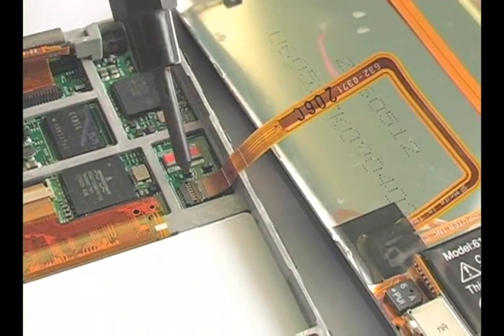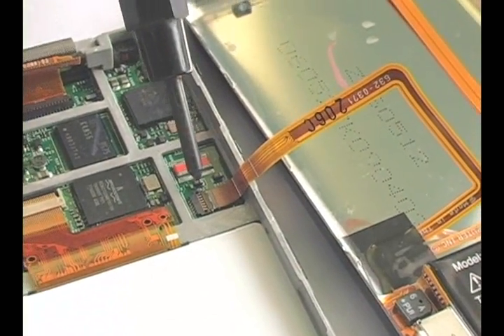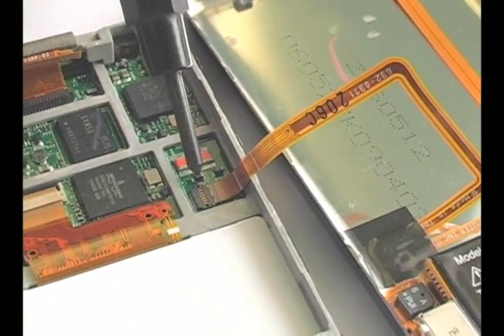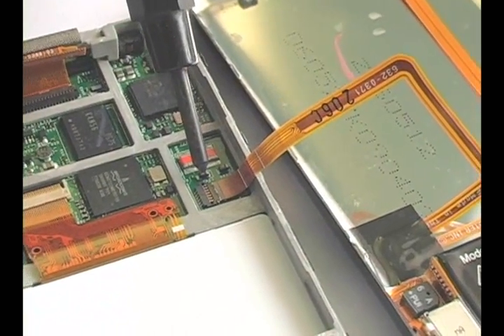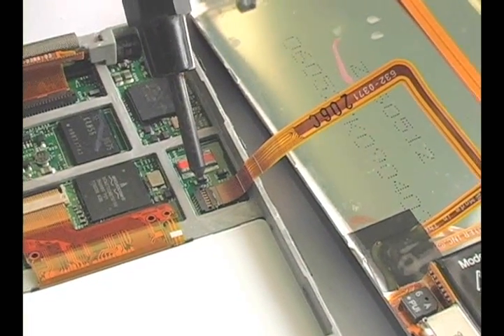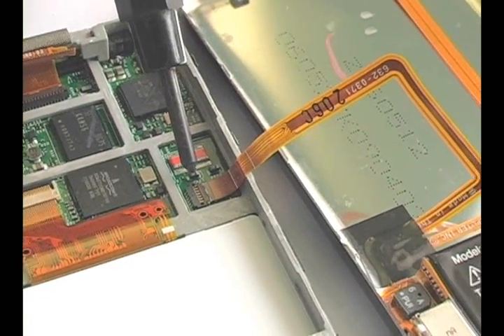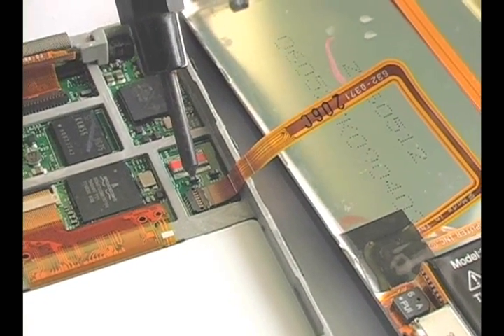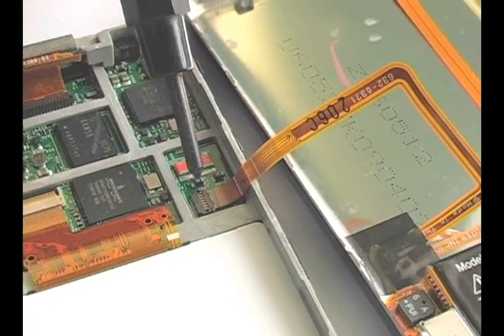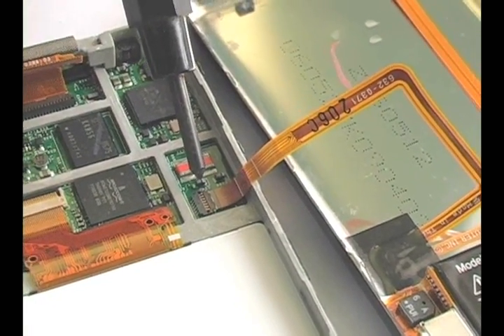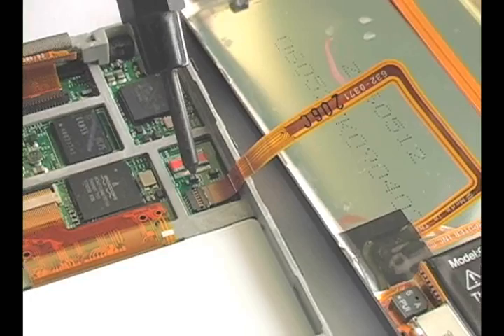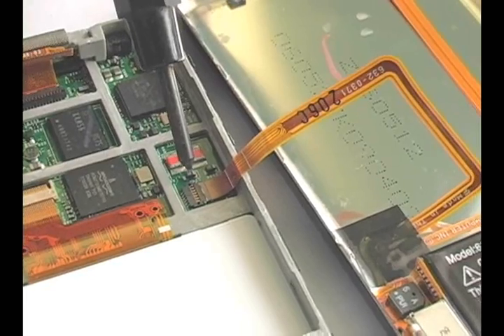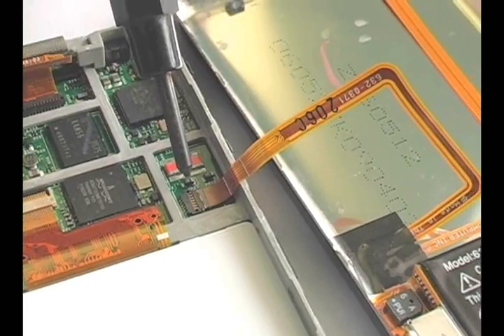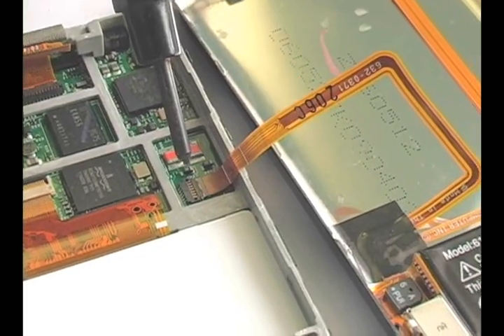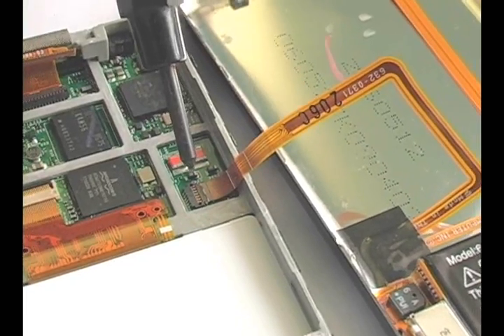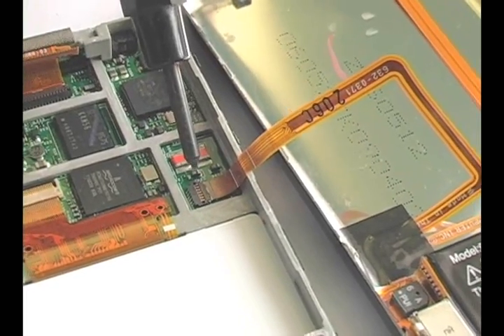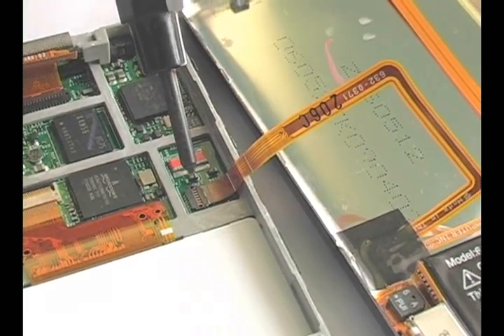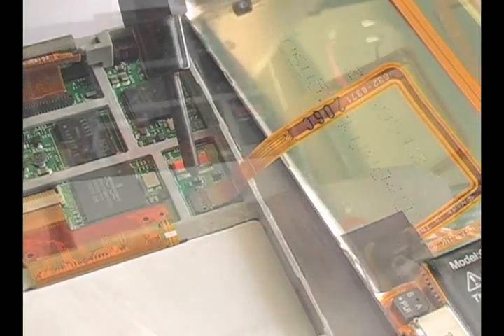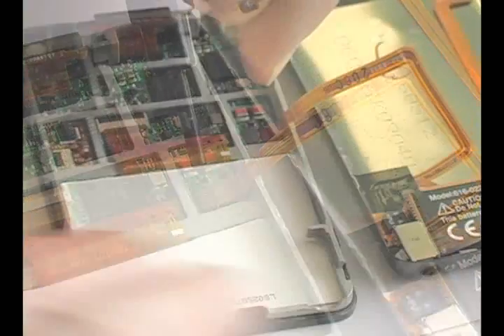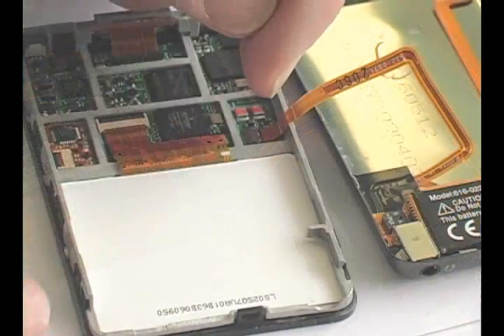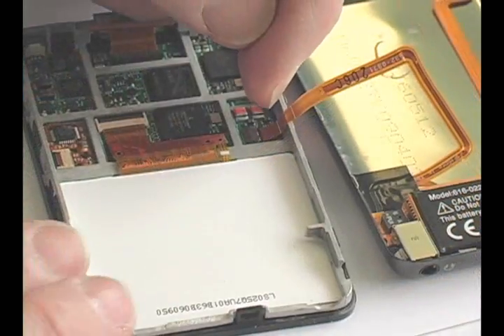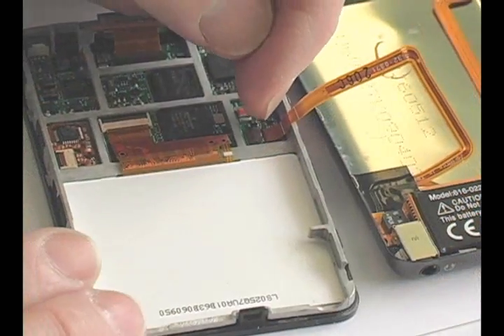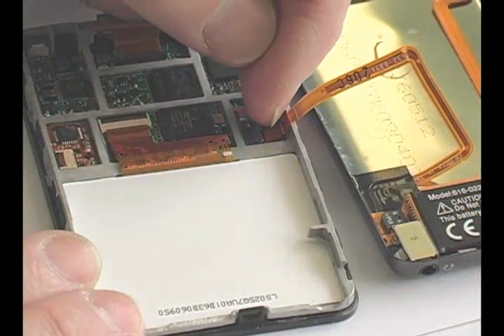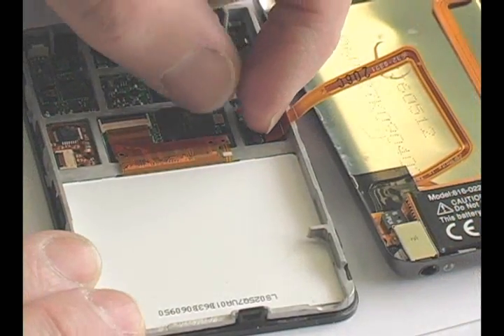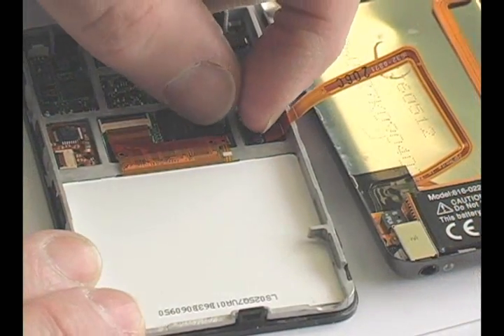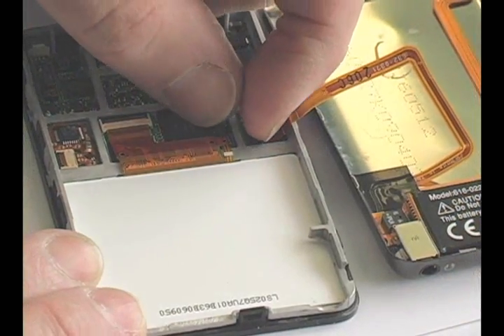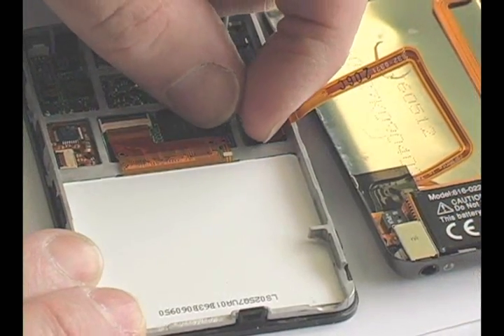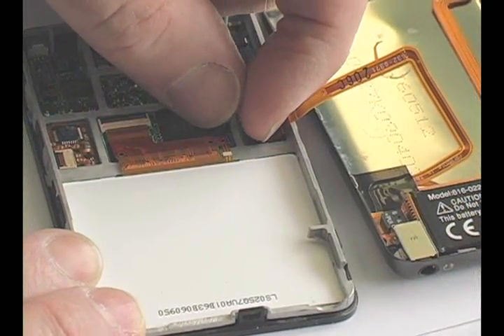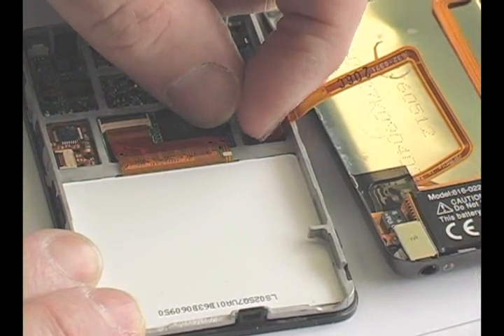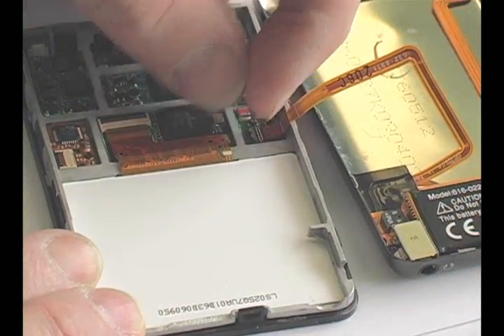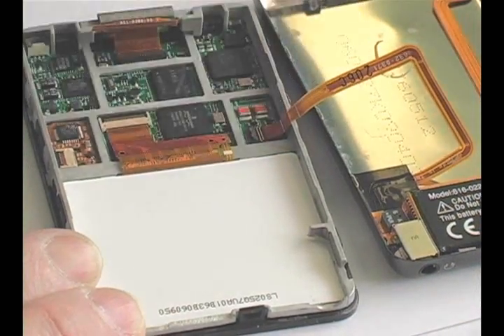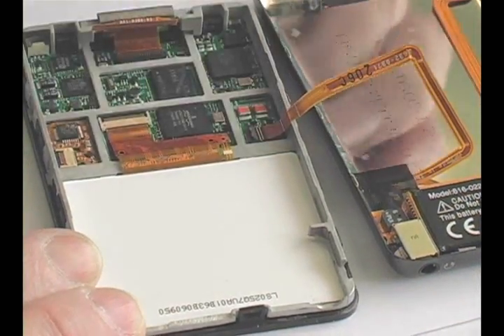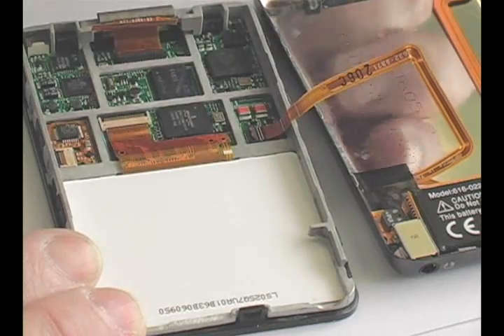Disconnect the headphone jack ribbon by flipping up the black tab across from where the cable is inserted. Then pull the cable from the connector.